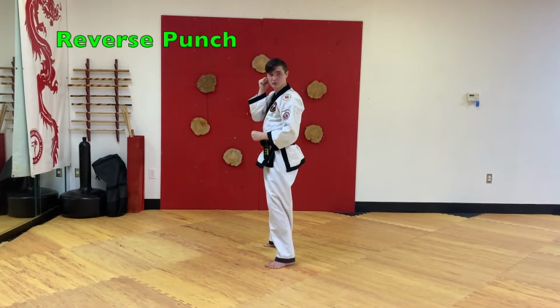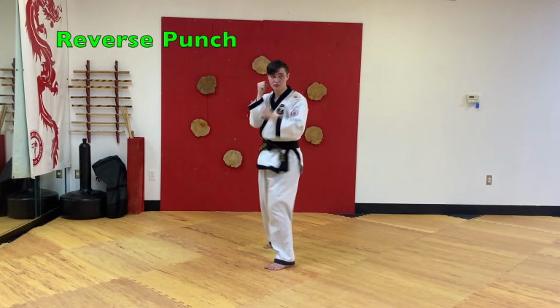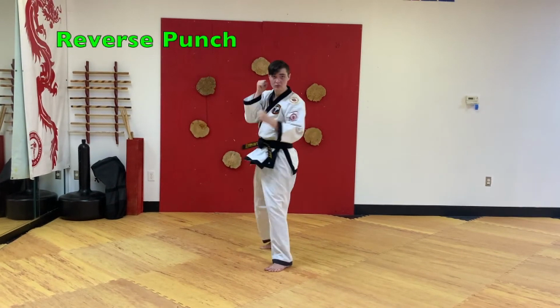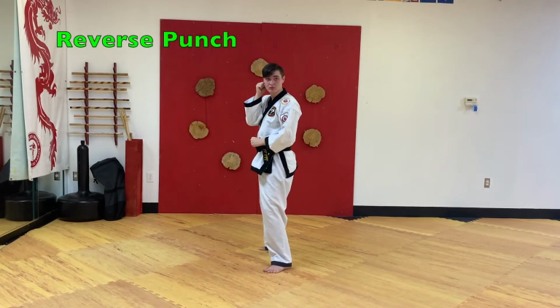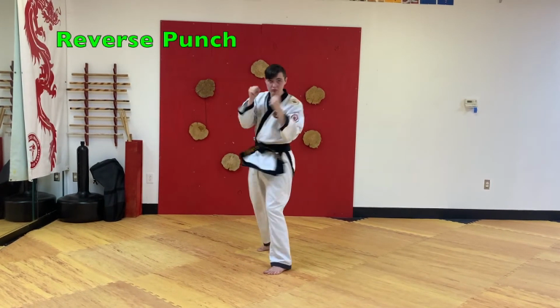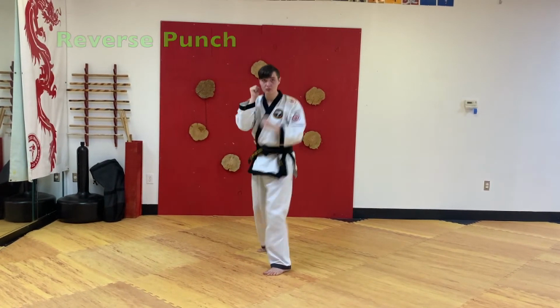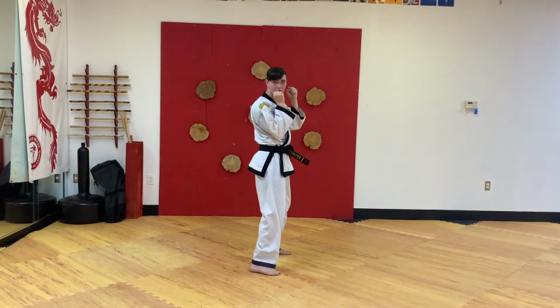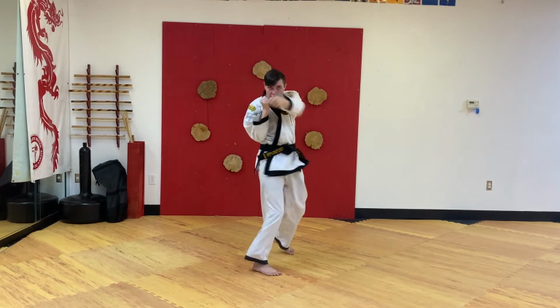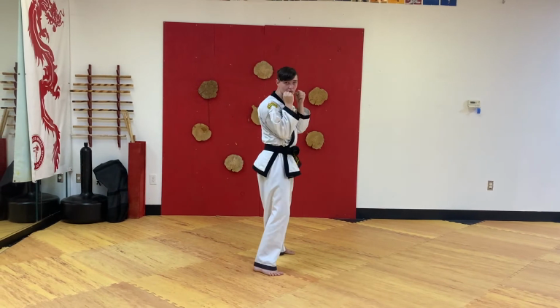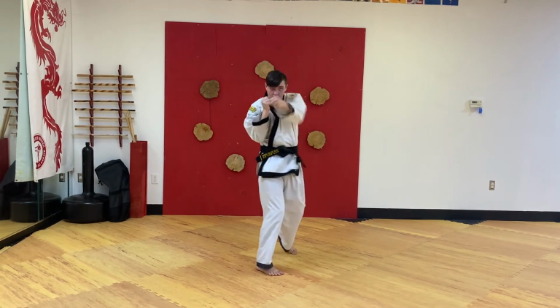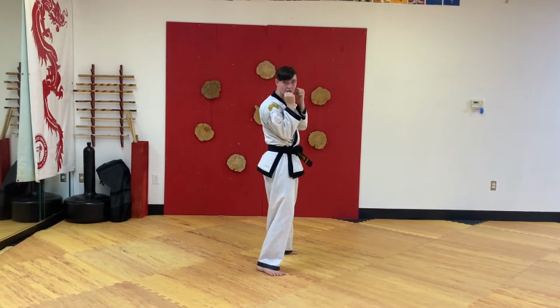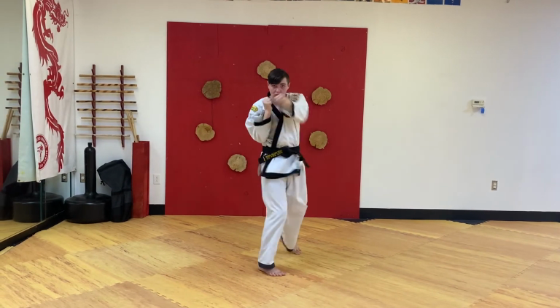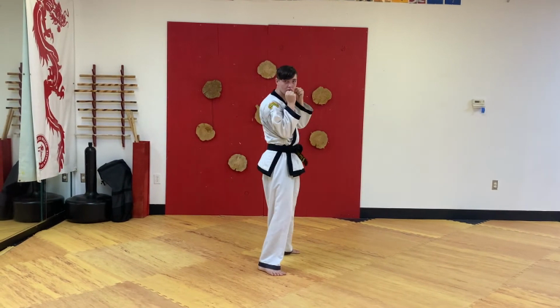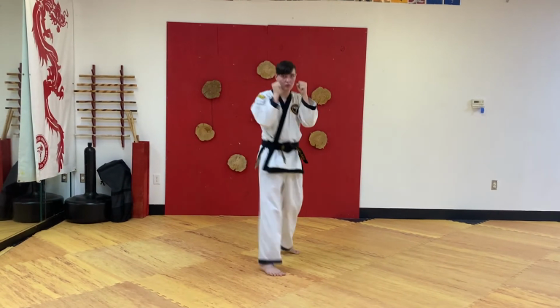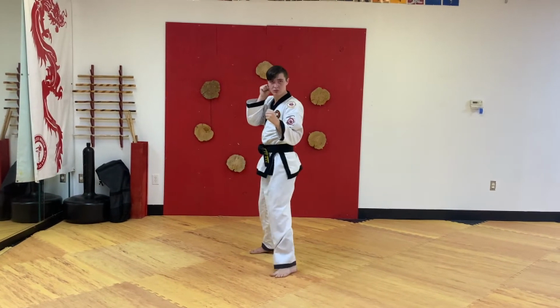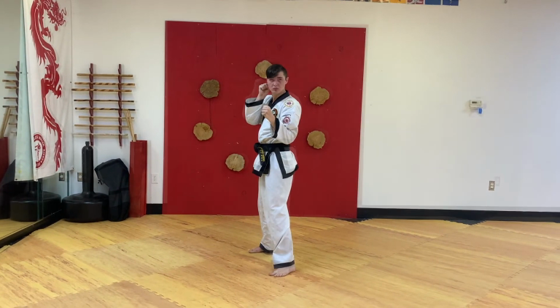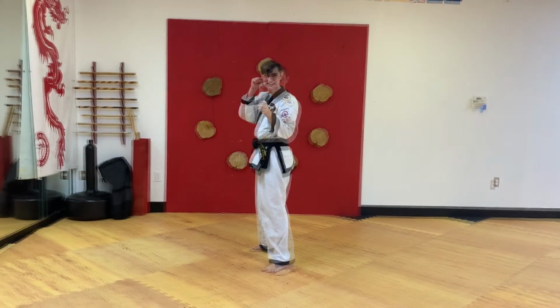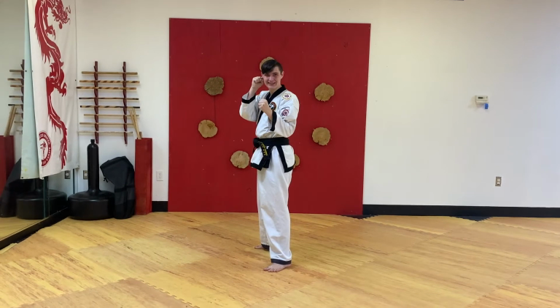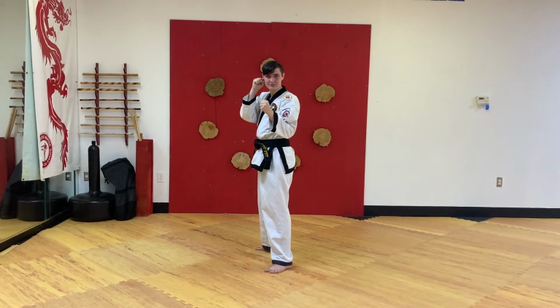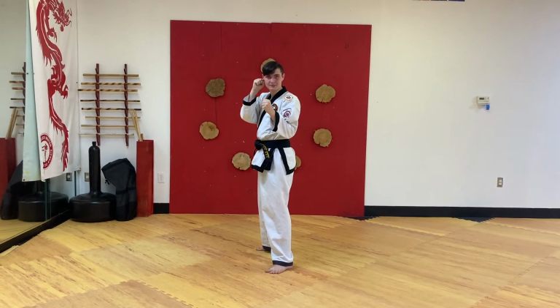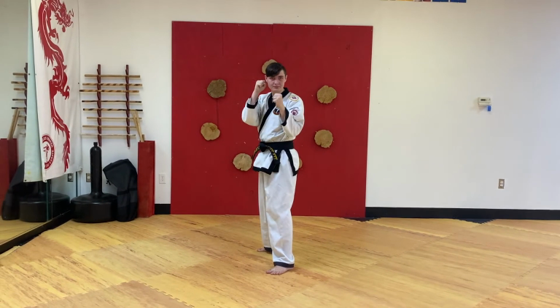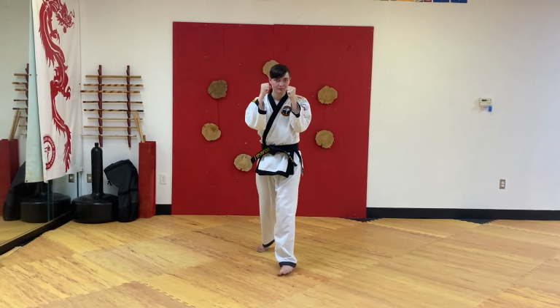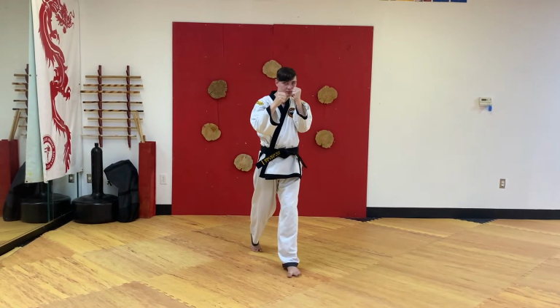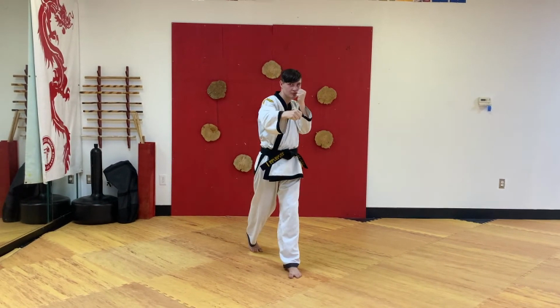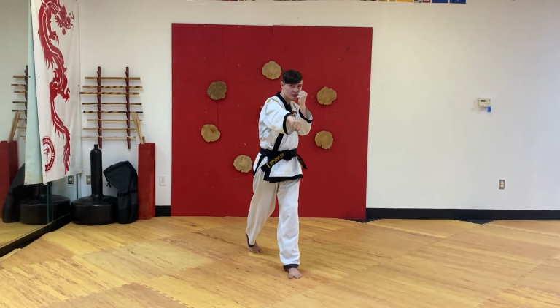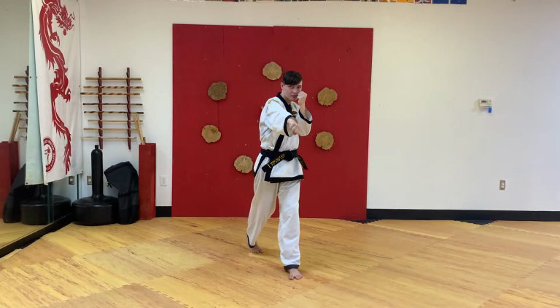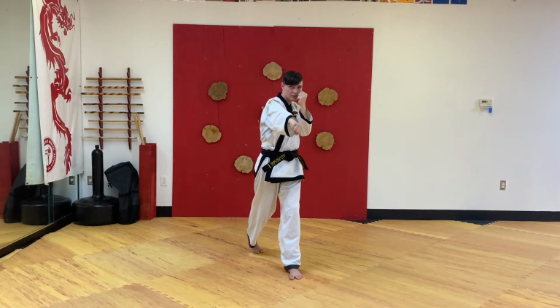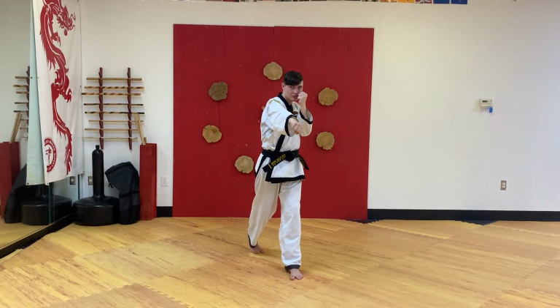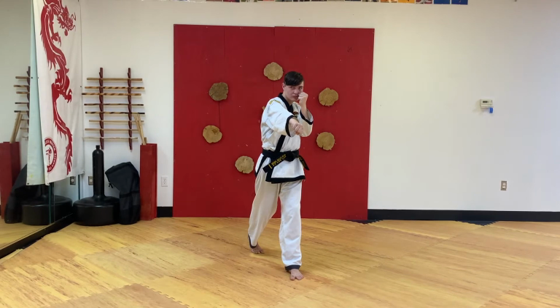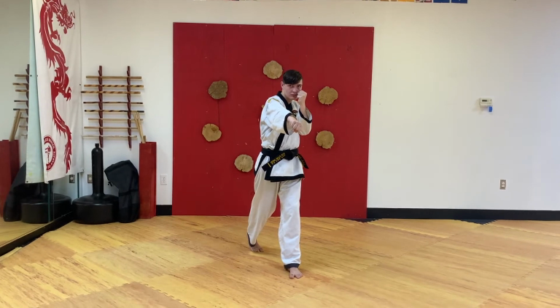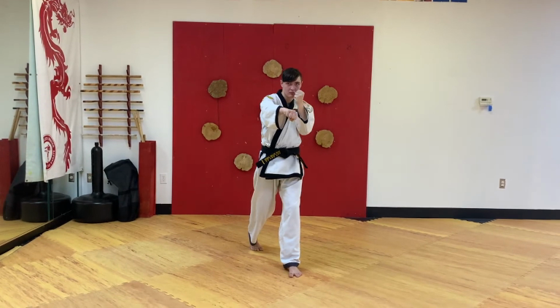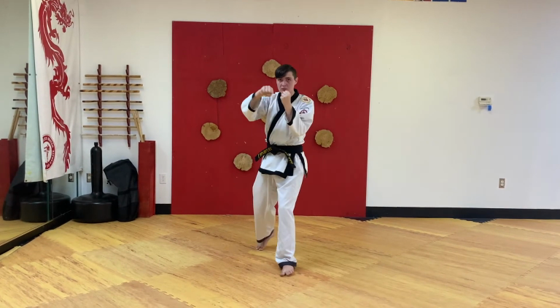Reverse punch. Hand at your head, punches straight out to your opponent's solar plexus, pivot on your back foot, re-chamber to your head.